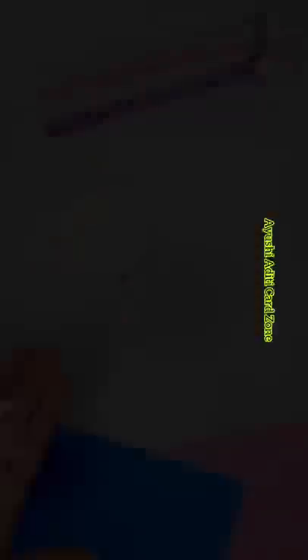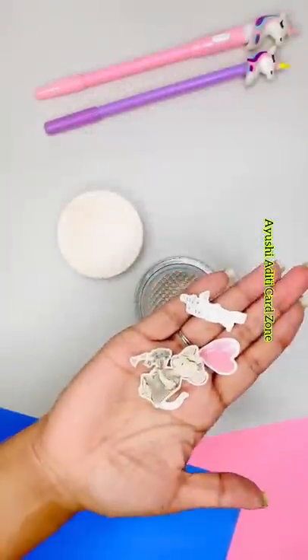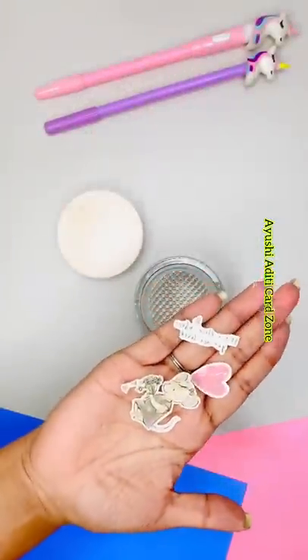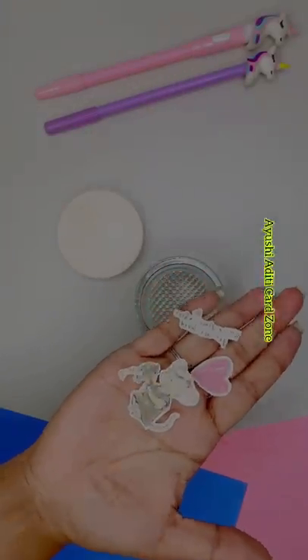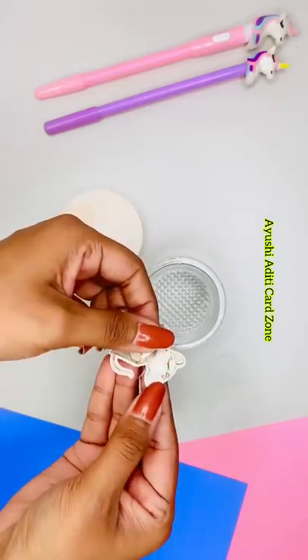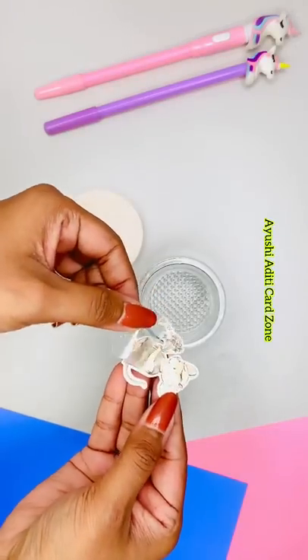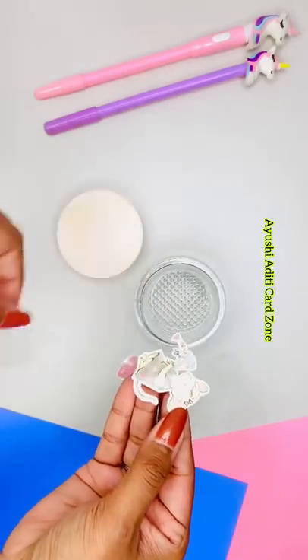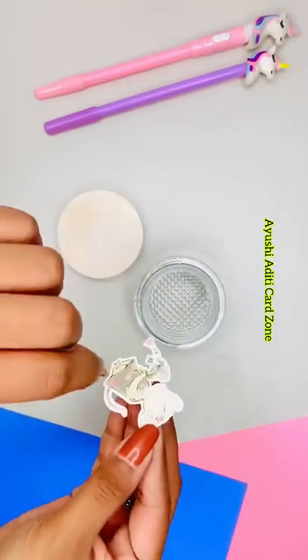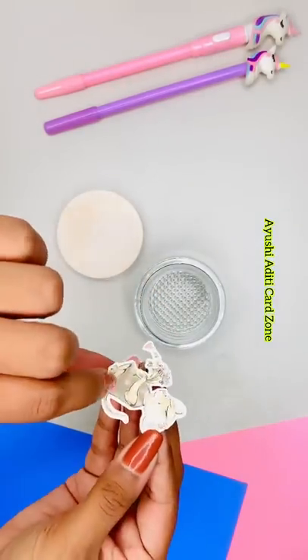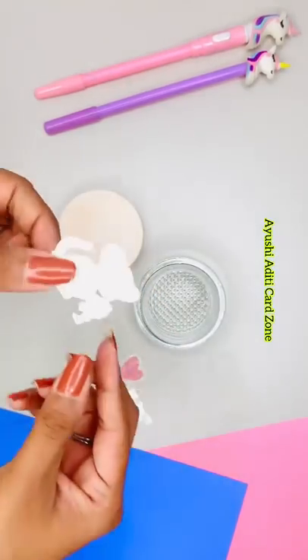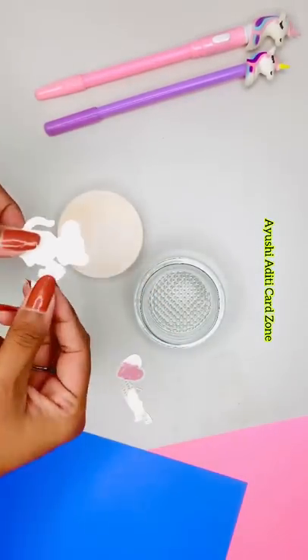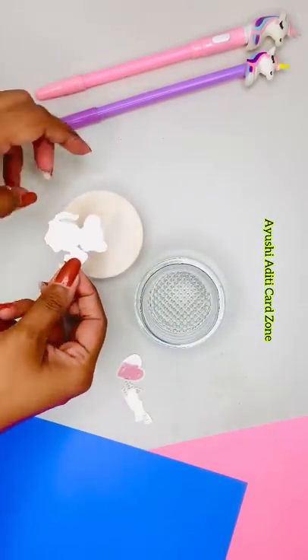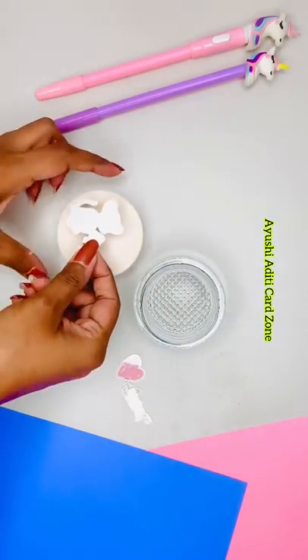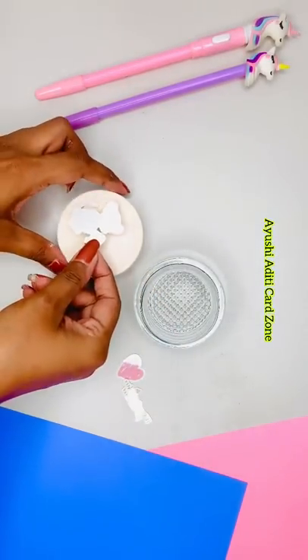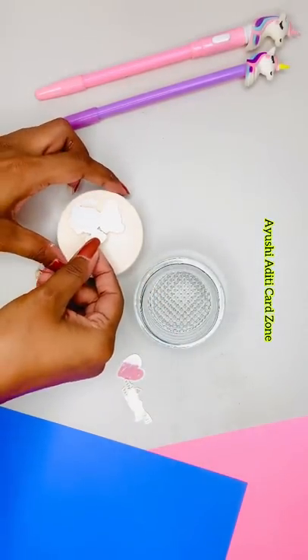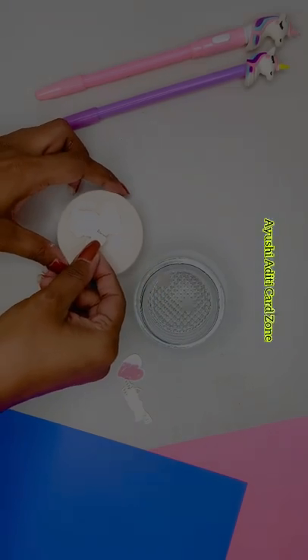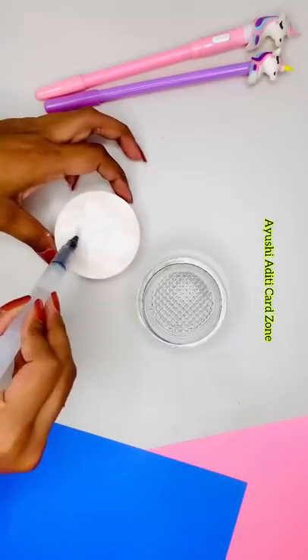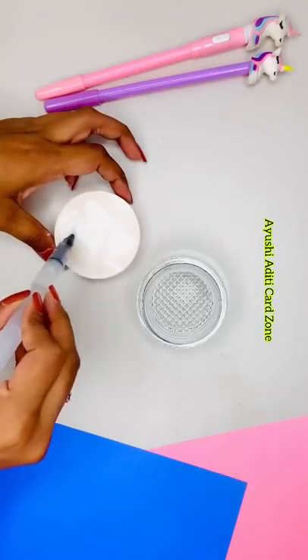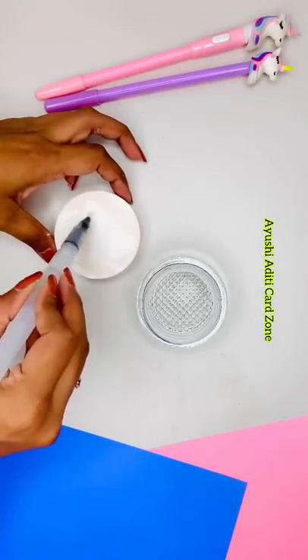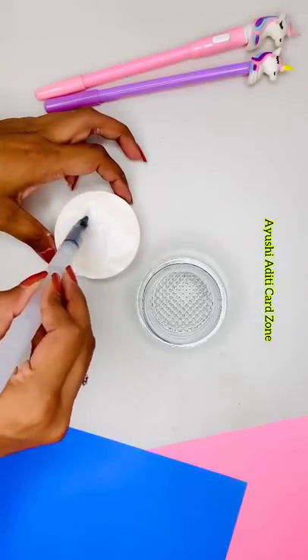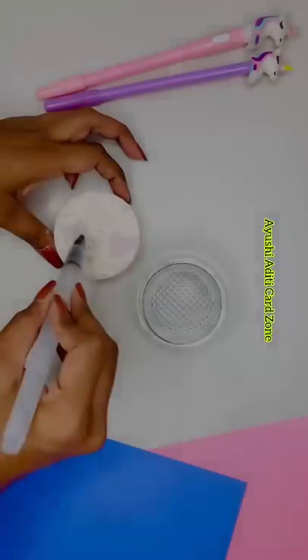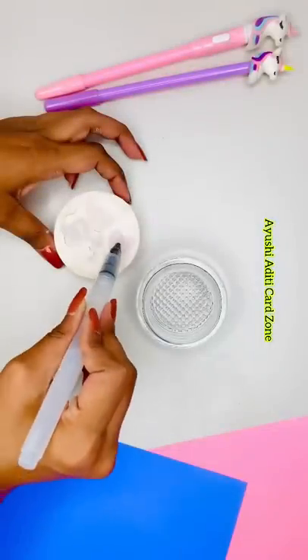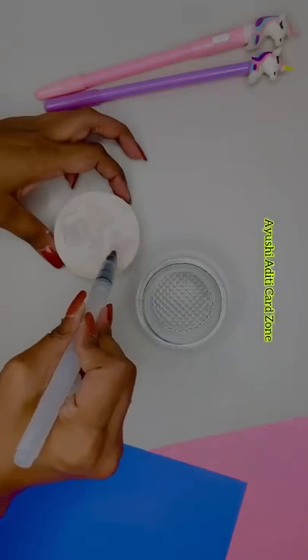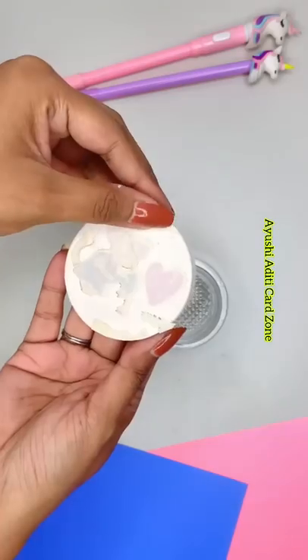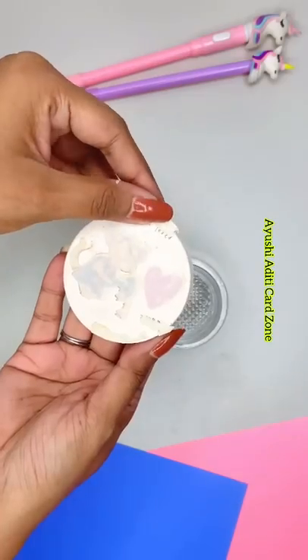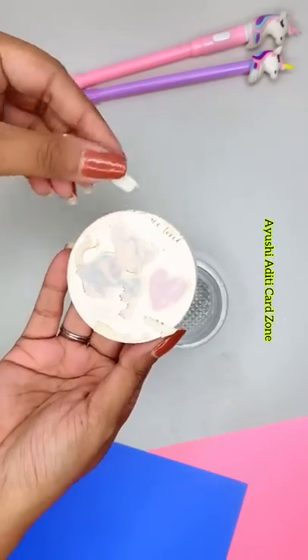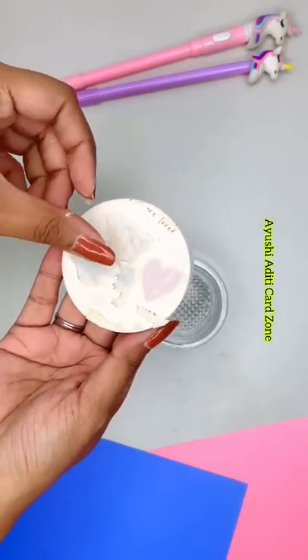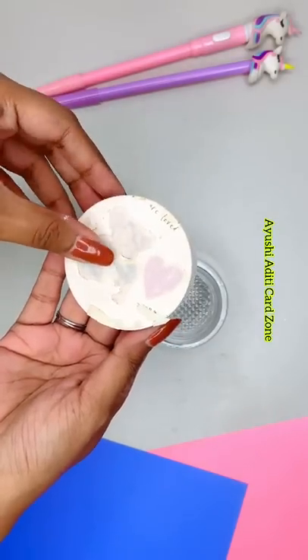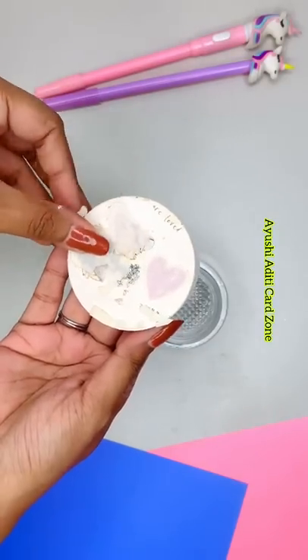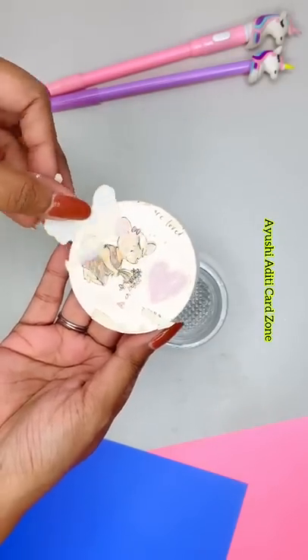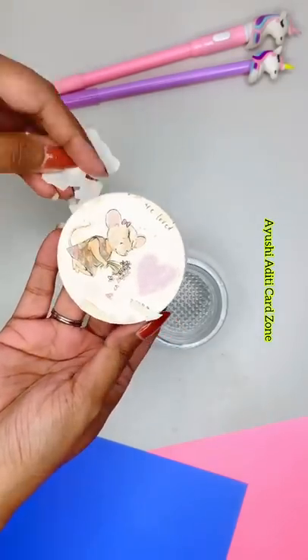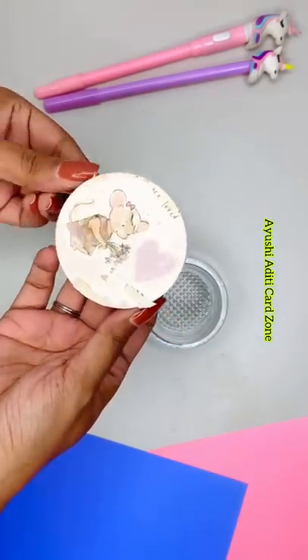I'm using these transfer stickers. Peel off the film and place the sticker upside down on the surface. Dab the sticker with water — I'm using a water brush pen, but you can simply use foam or a piece of cloth. Now carefully remove the paper.